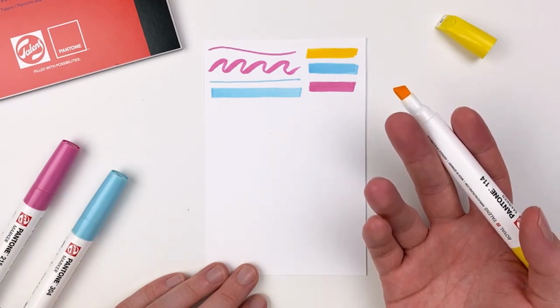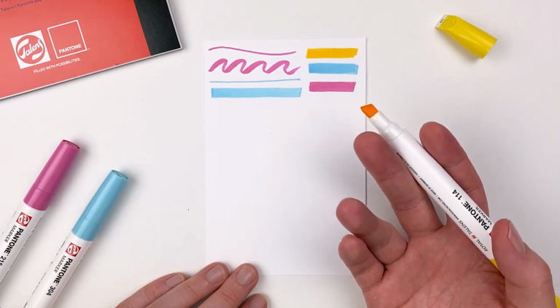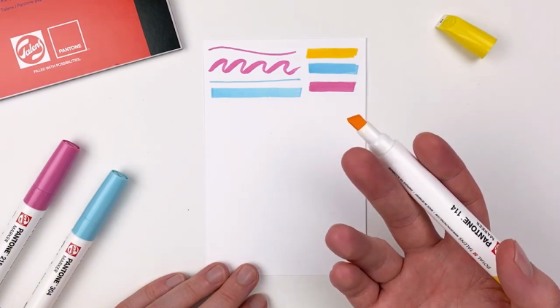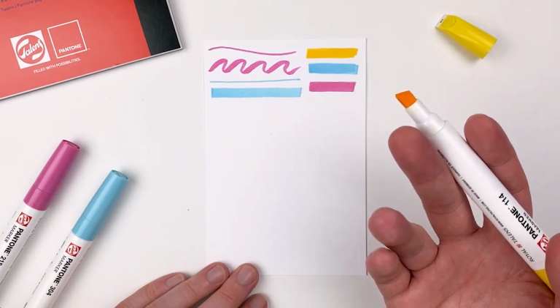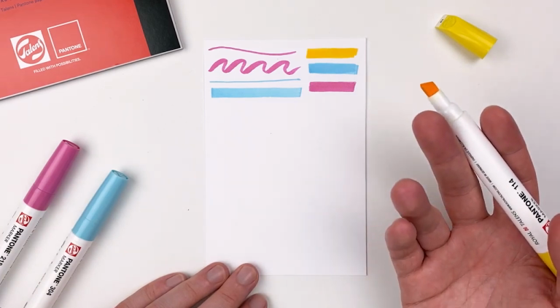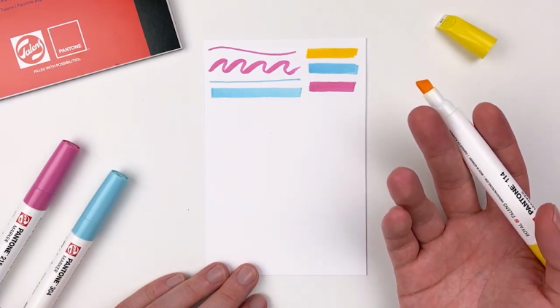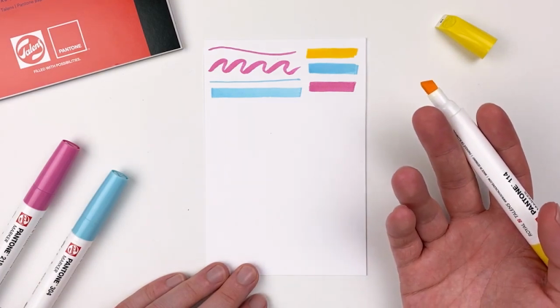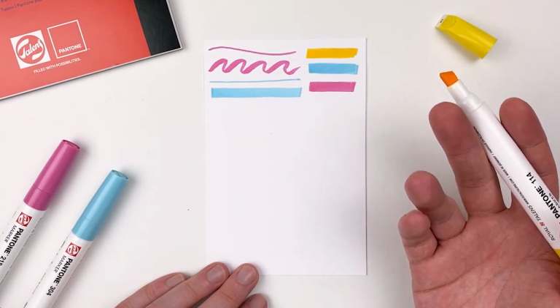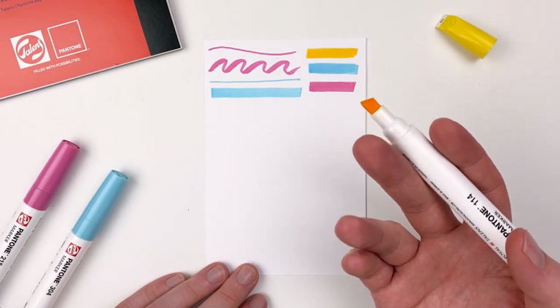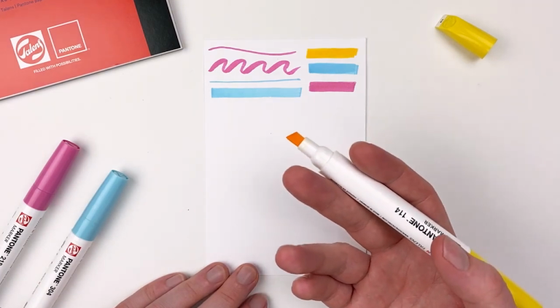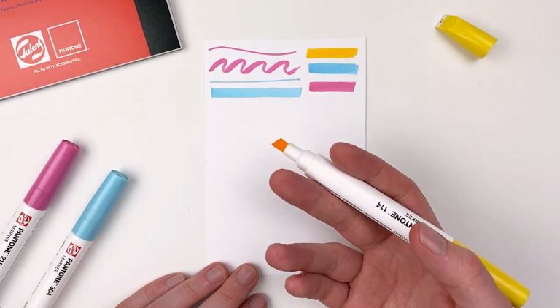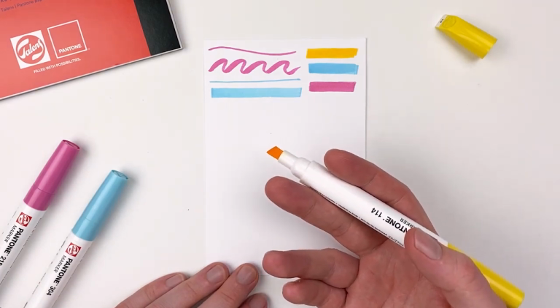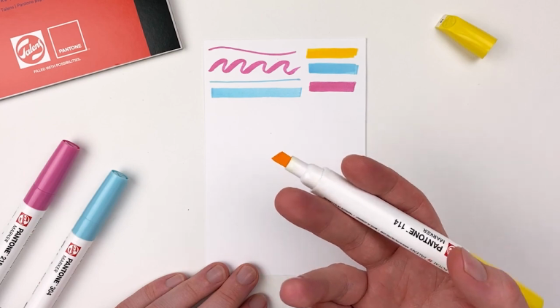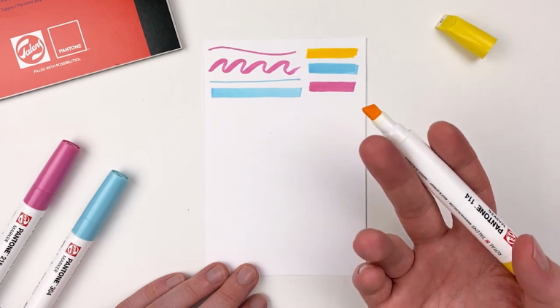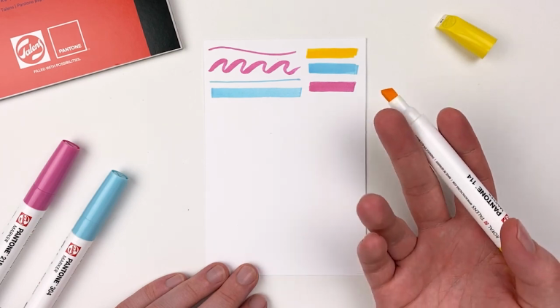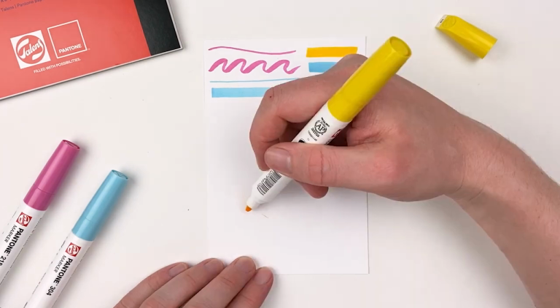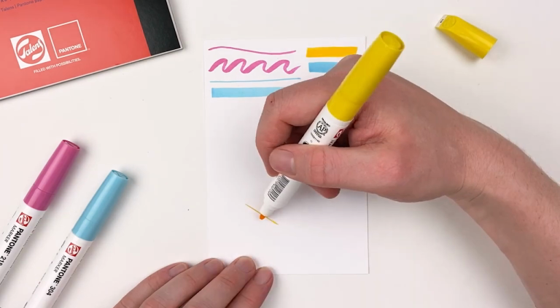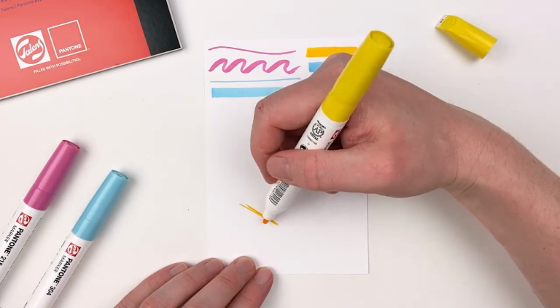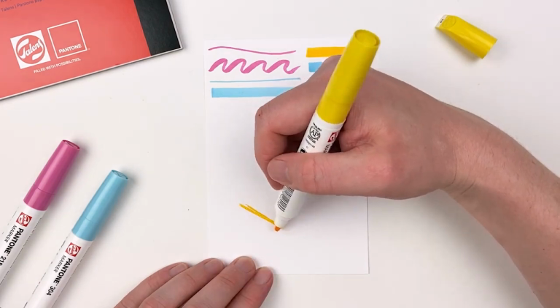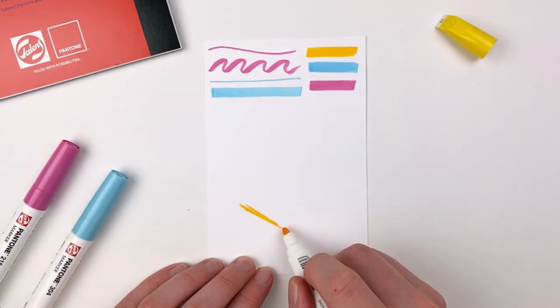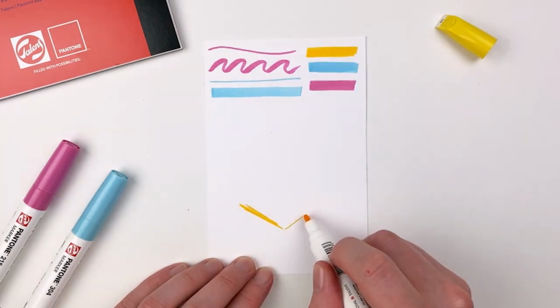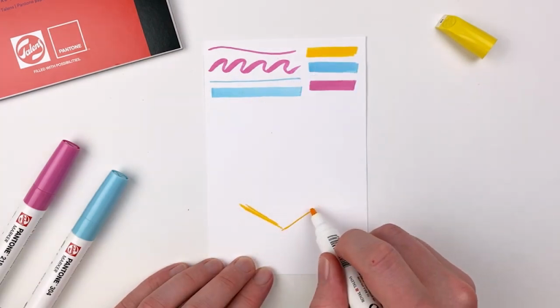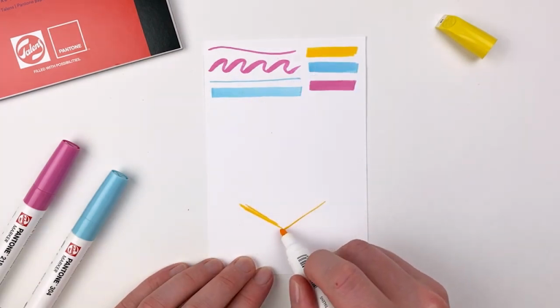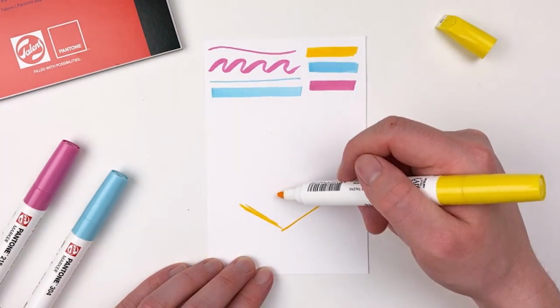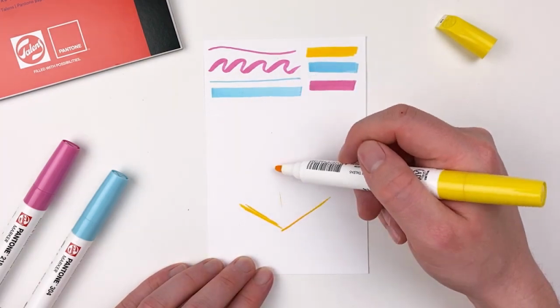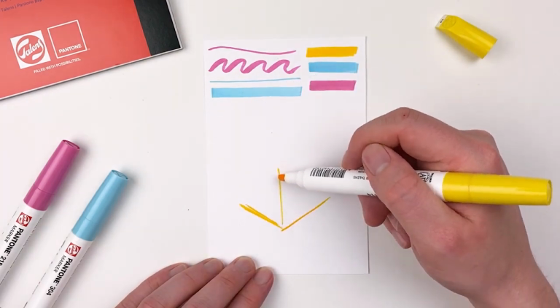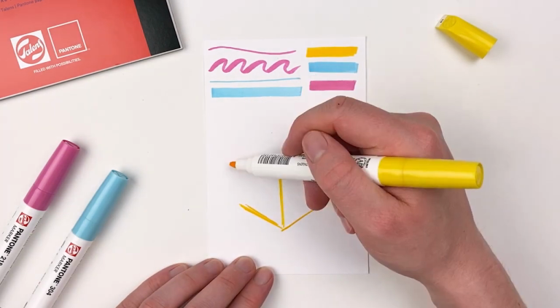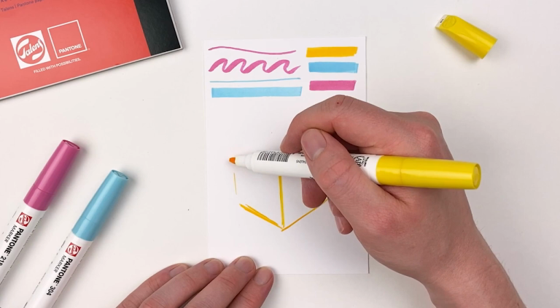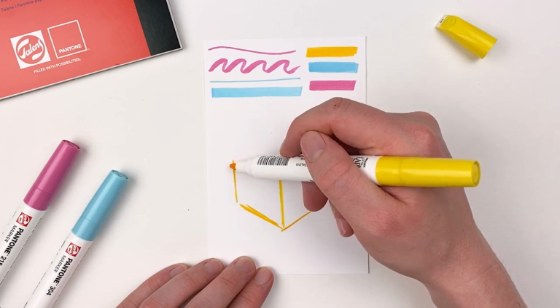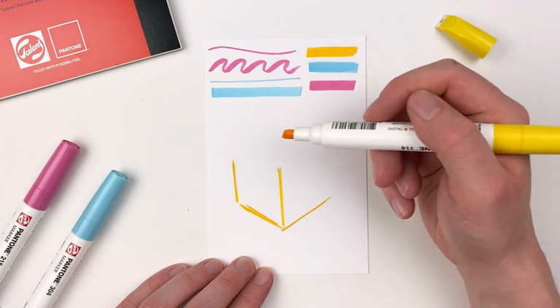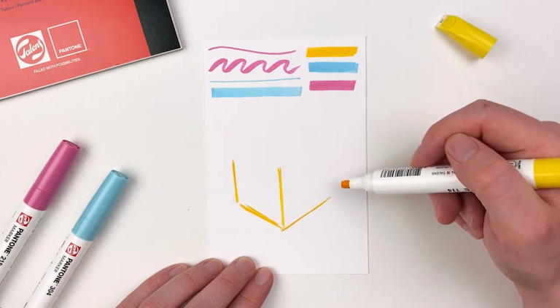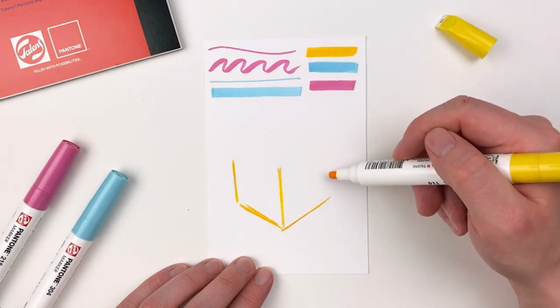It's Pantone's dedication to color consistency that makes it such a favorite amongst graphic designers and product designers. This month I thought it'd be fun for us to revisit some of those technical drawing skills that we talked about in February of last year.